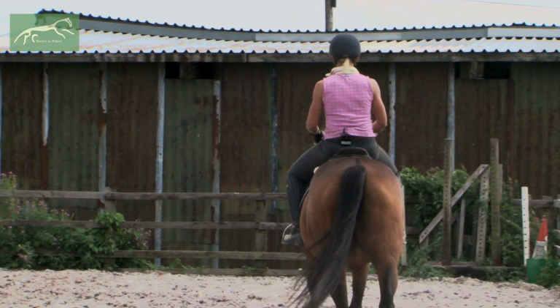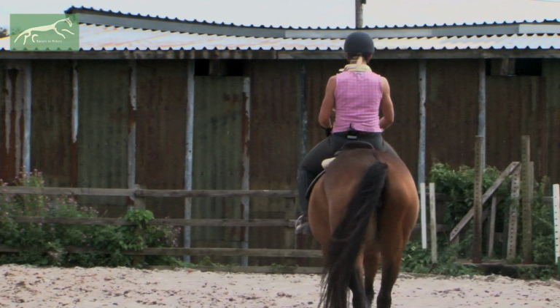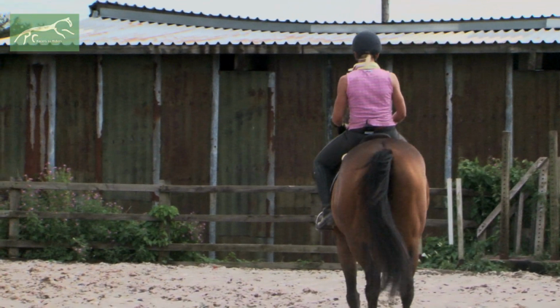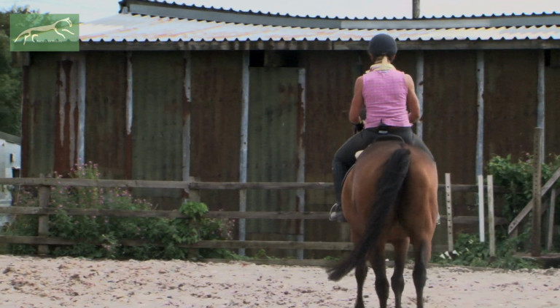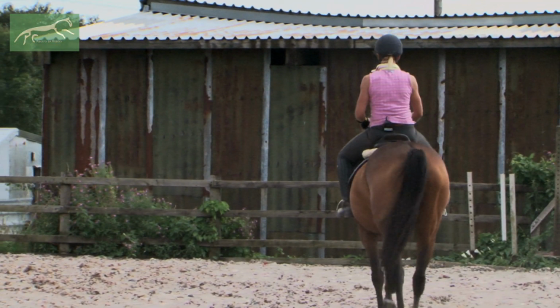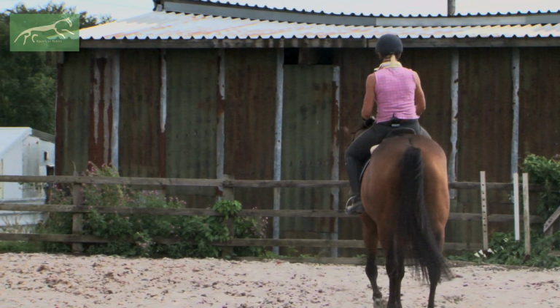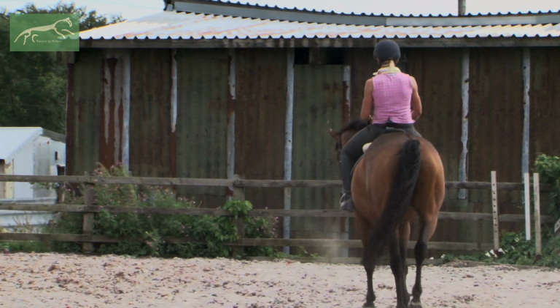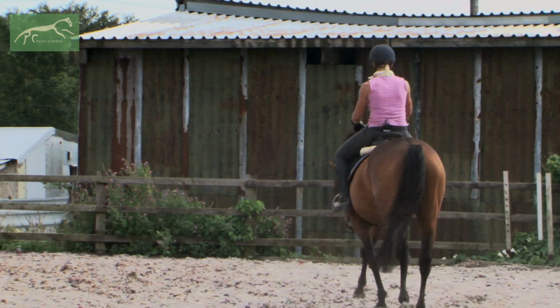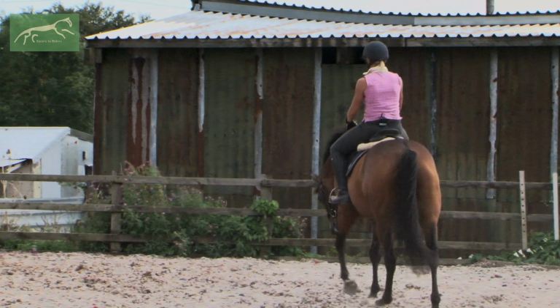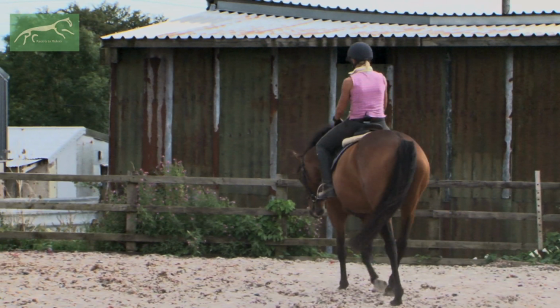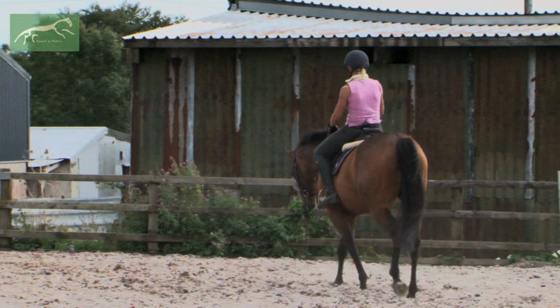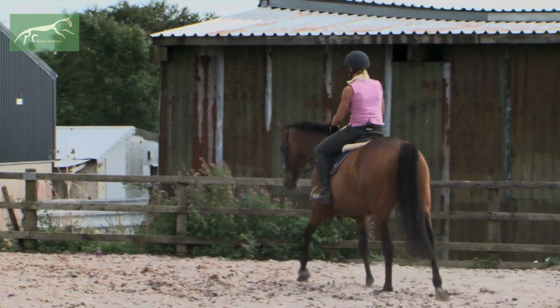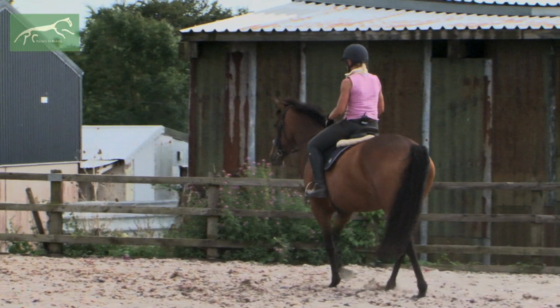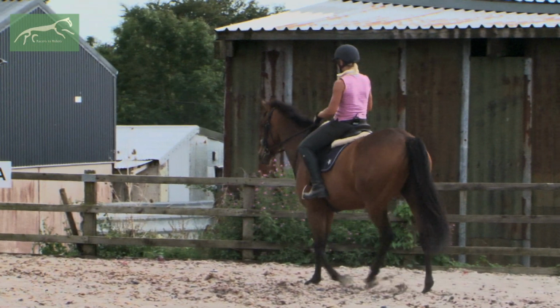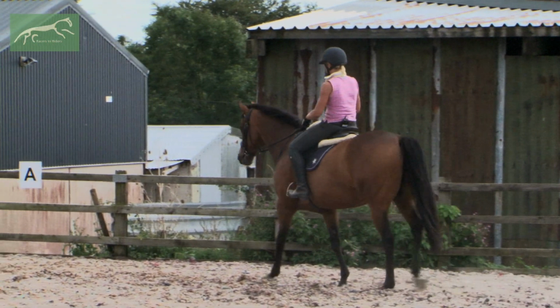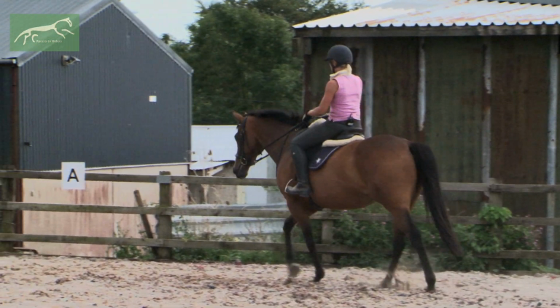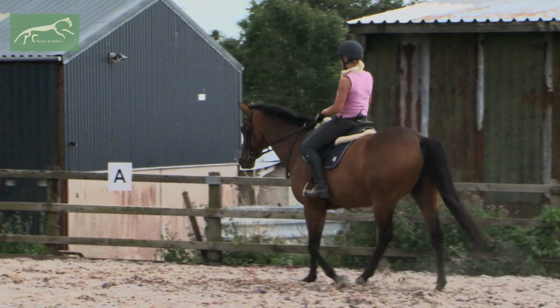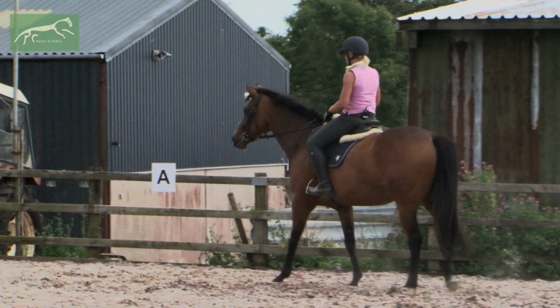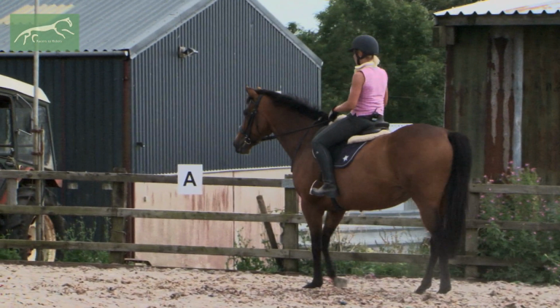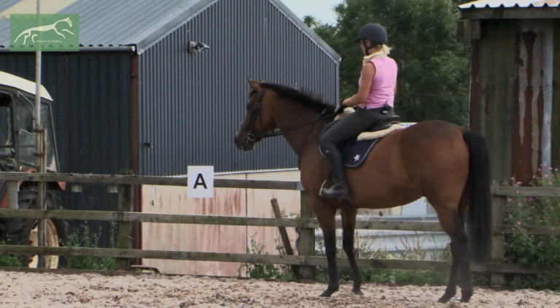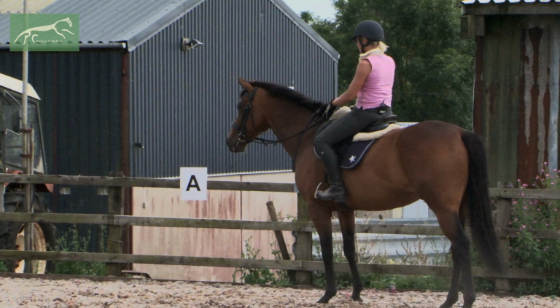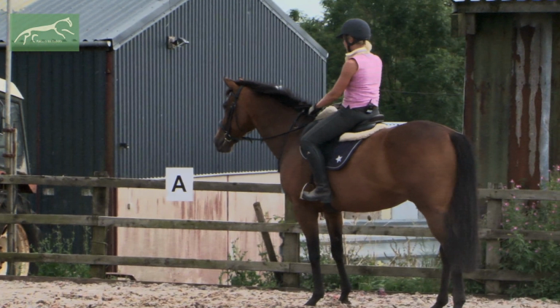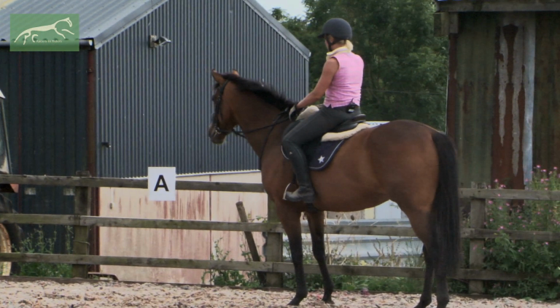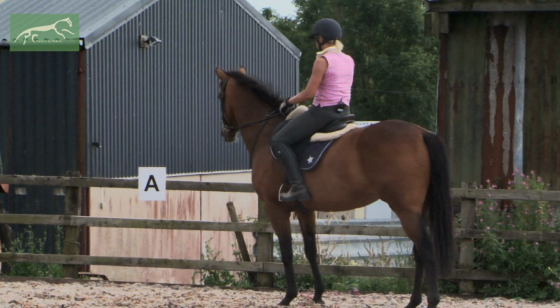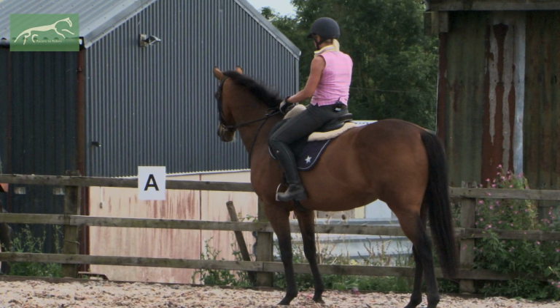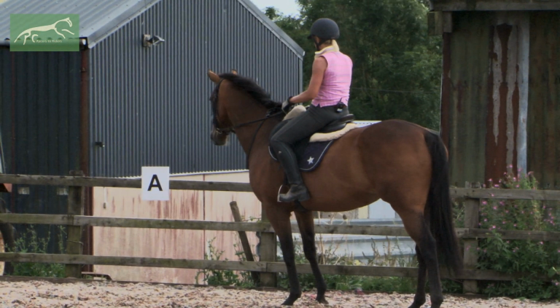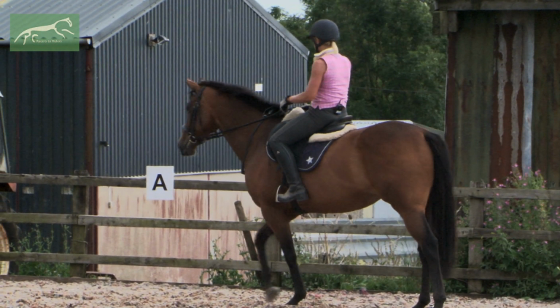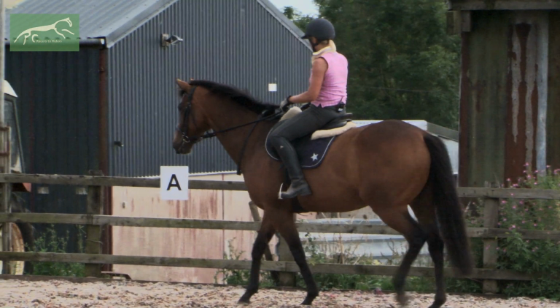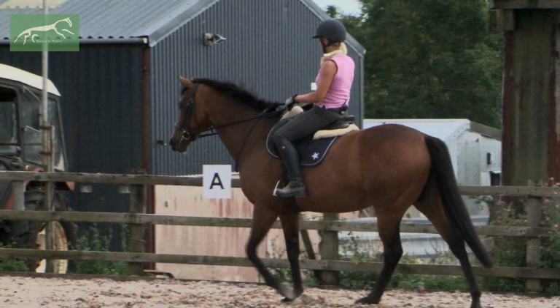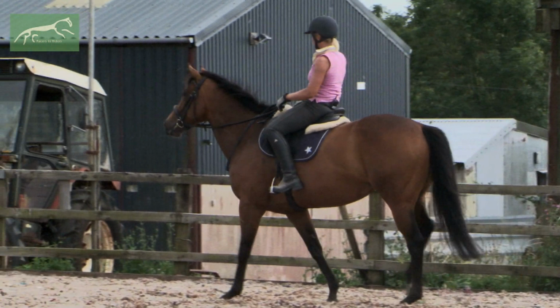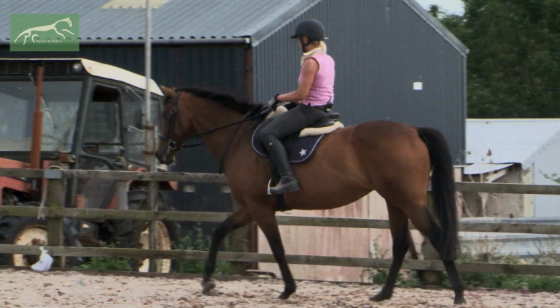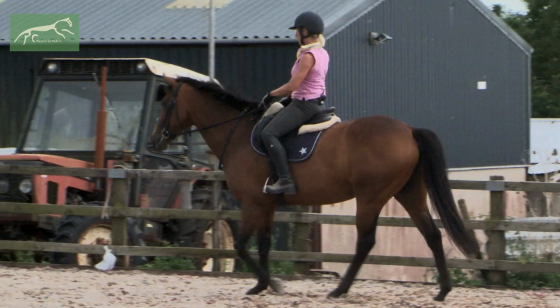Good girl. She's actually starting to seek the contact herself — and whoa, good mare. It's a pretty scary day for her. Good girl, walk on.